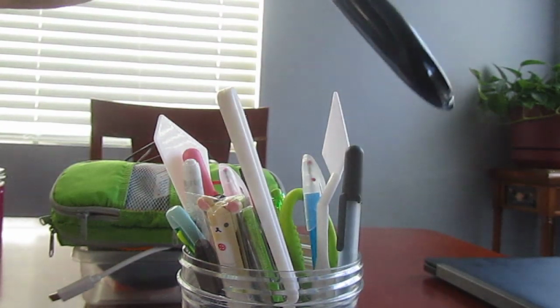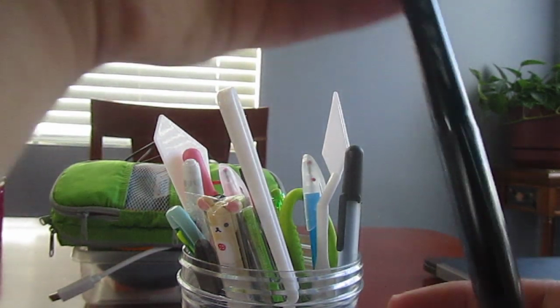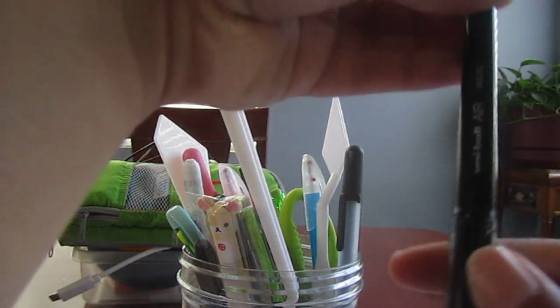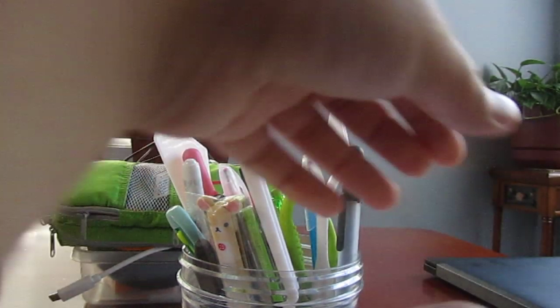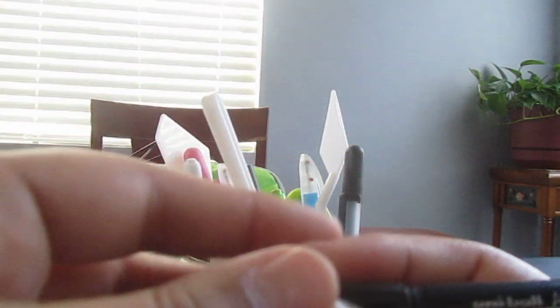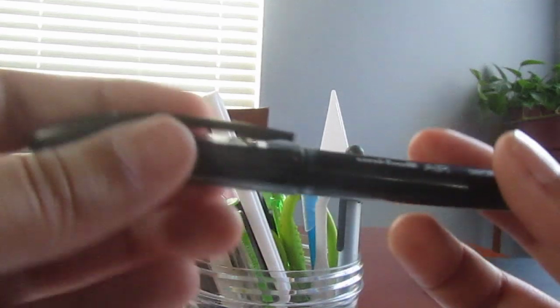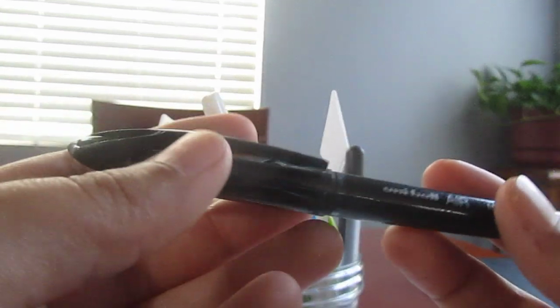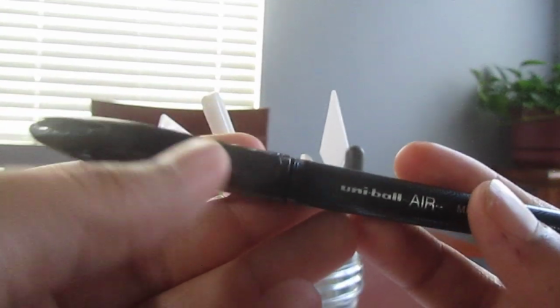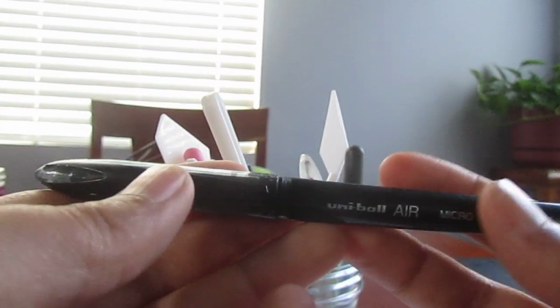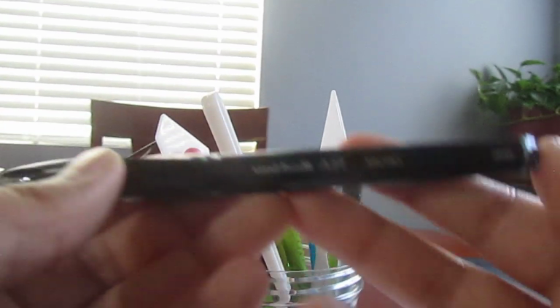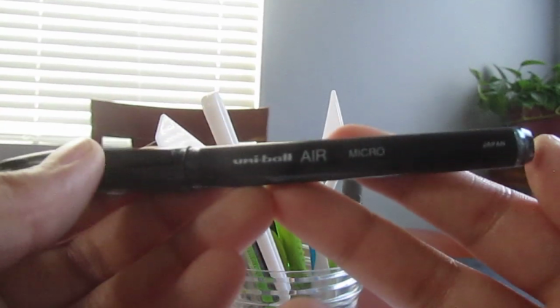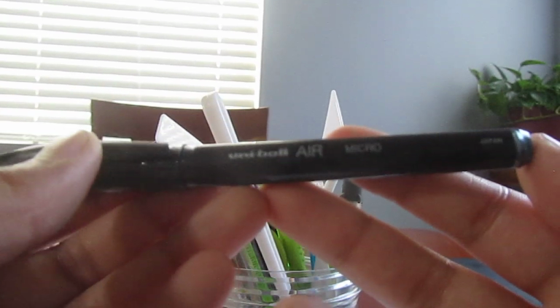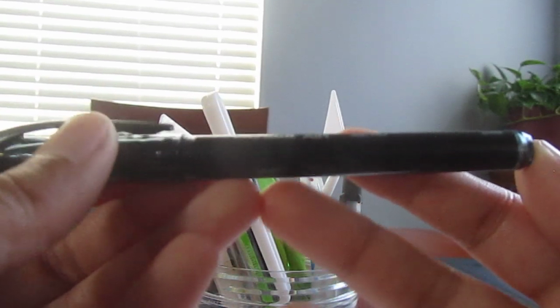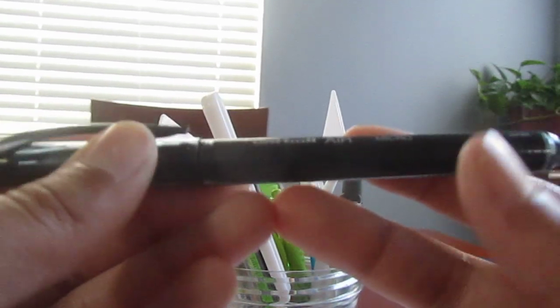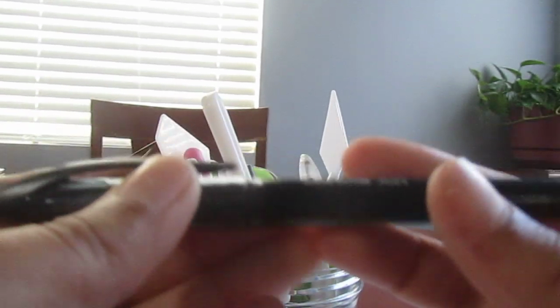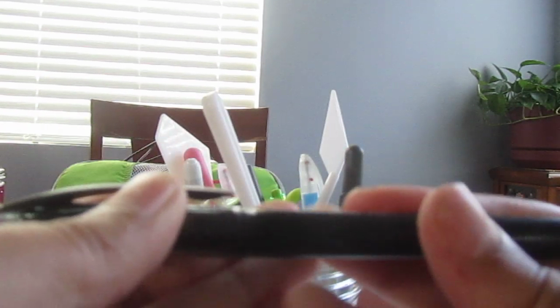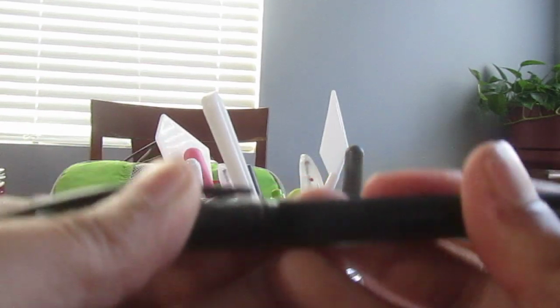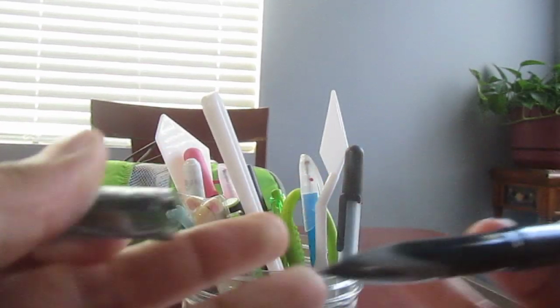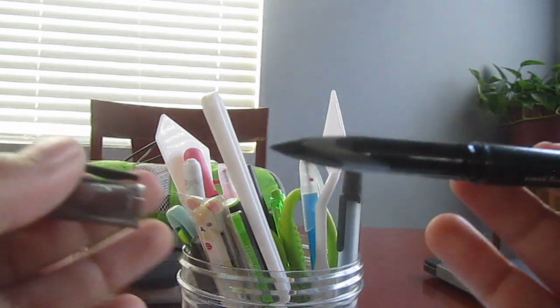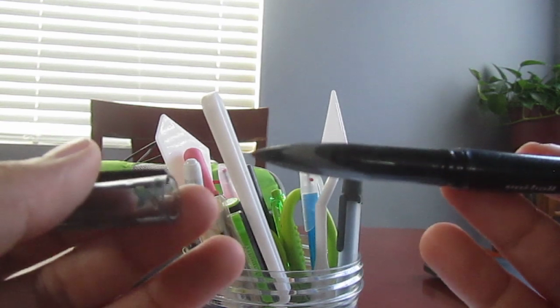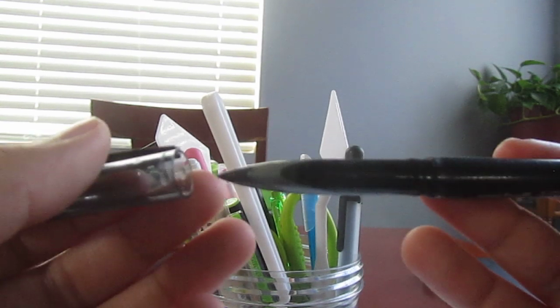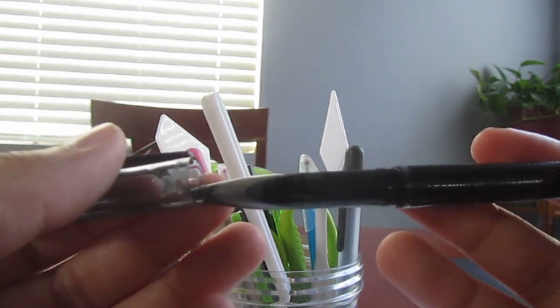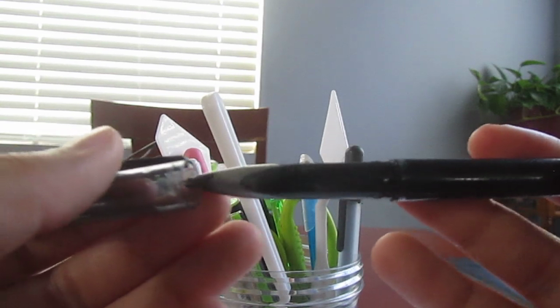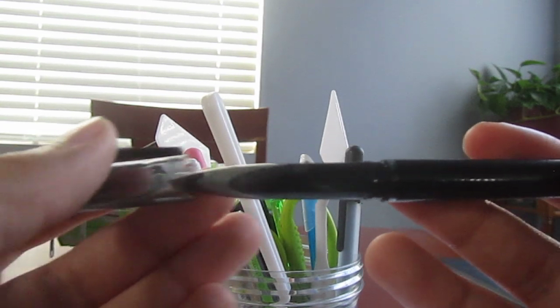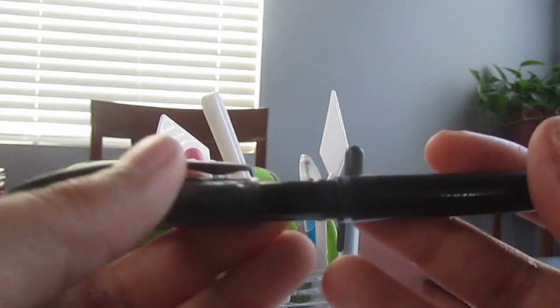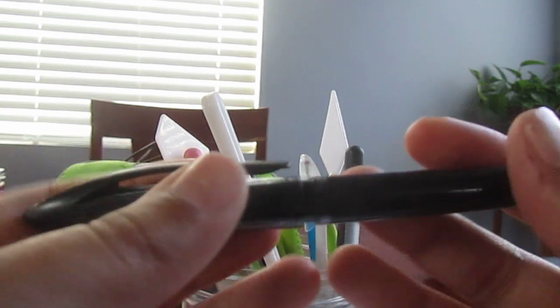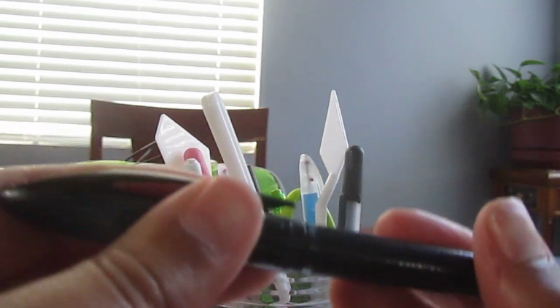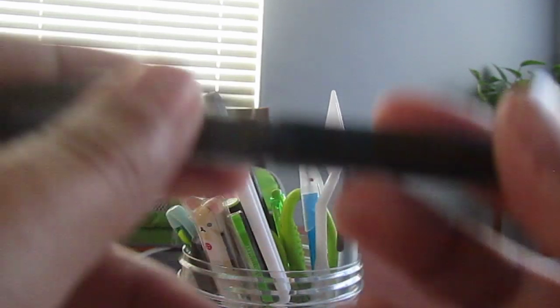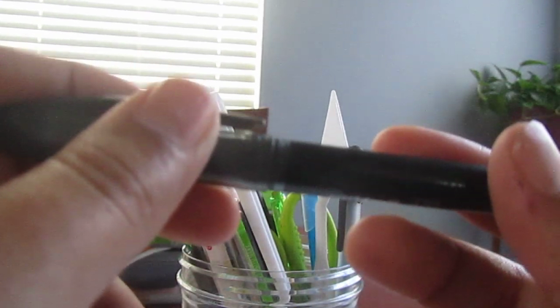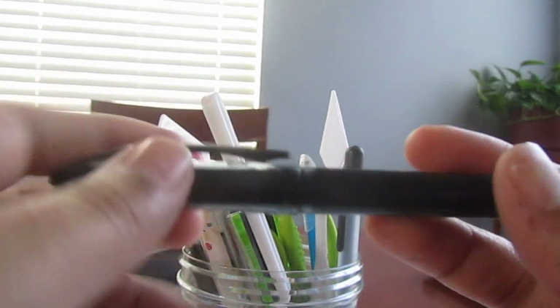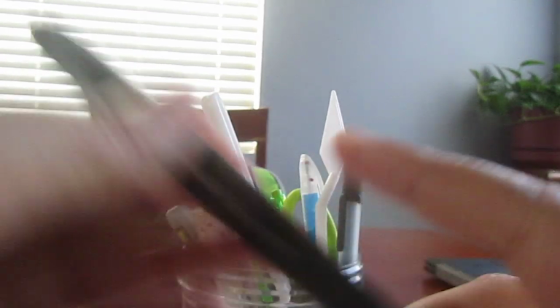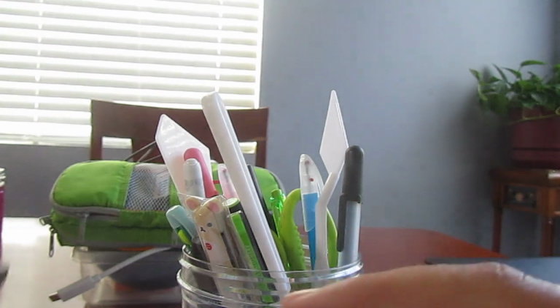Starting out with this roller ball — the Uni-ball Air pen. These are pretty nice, just good for good black ink if you're fine-lining something. I use these a lot.